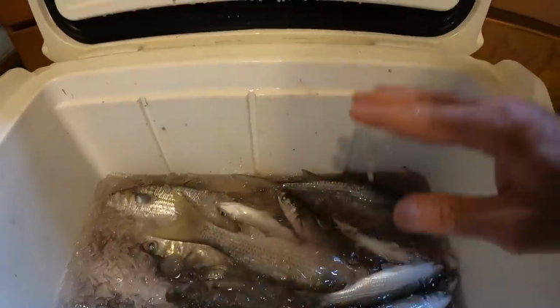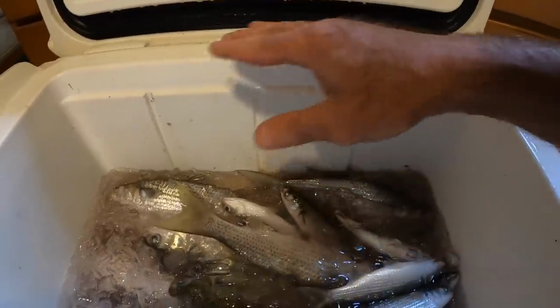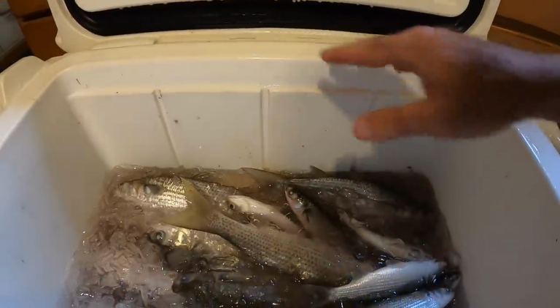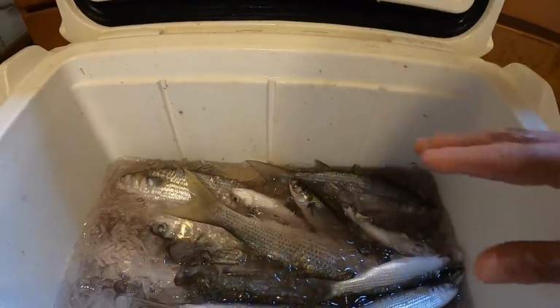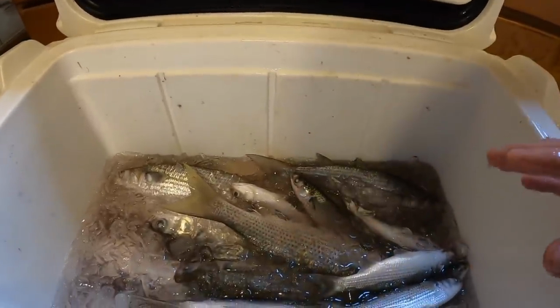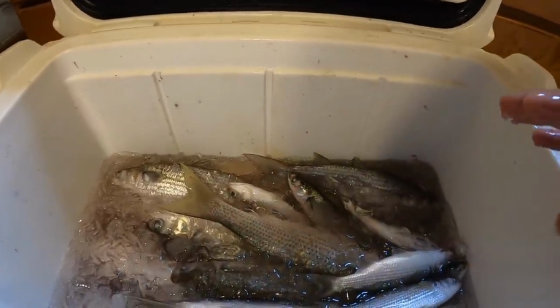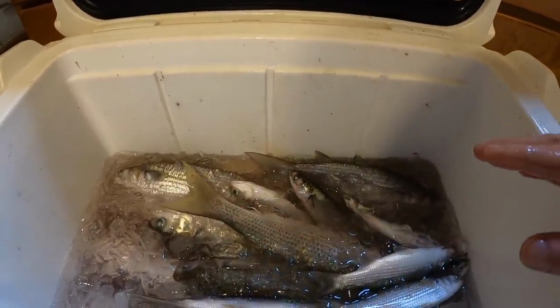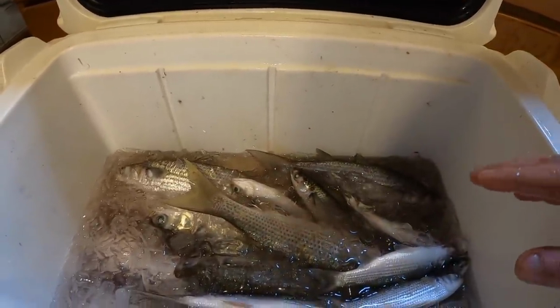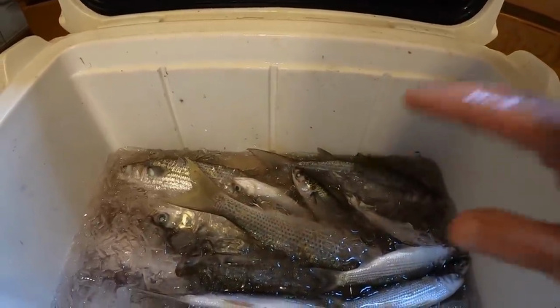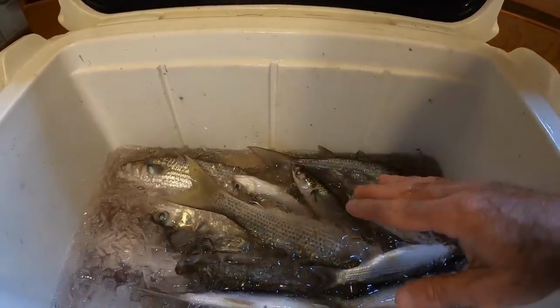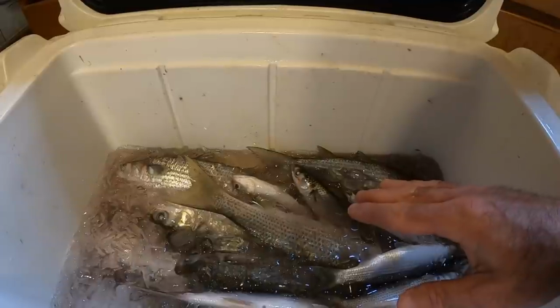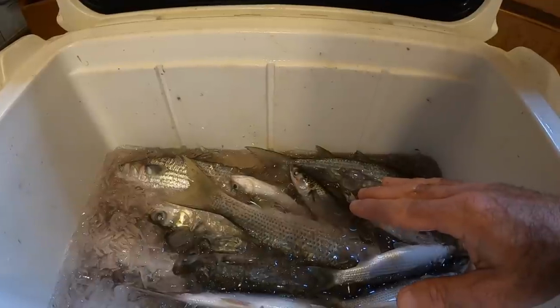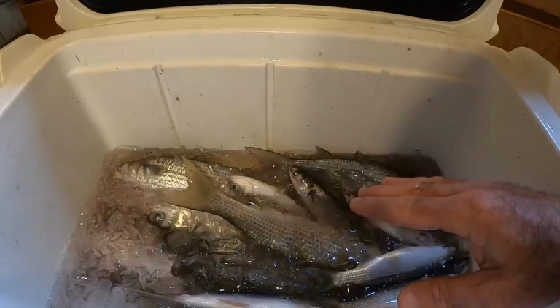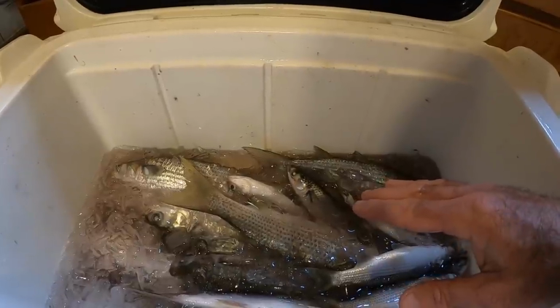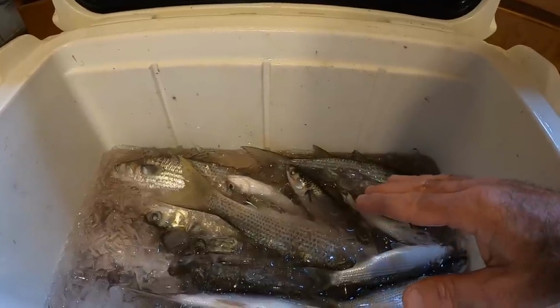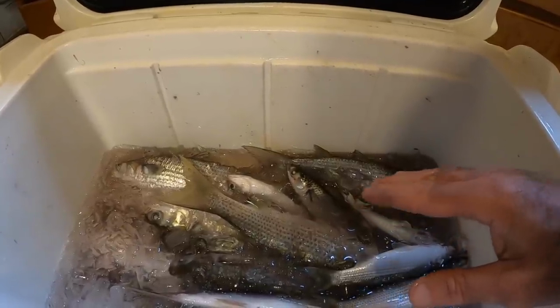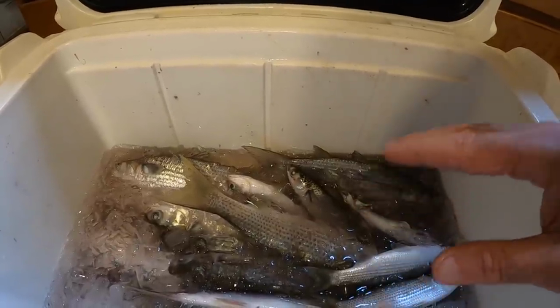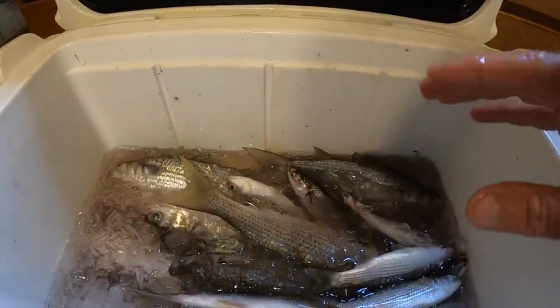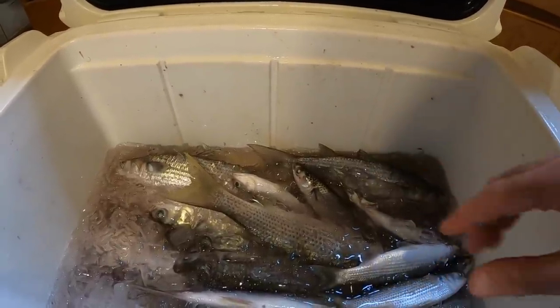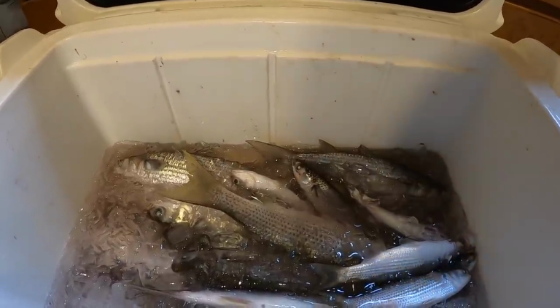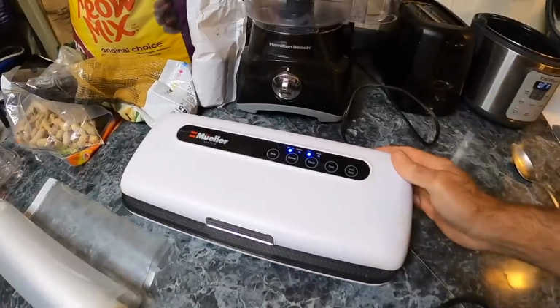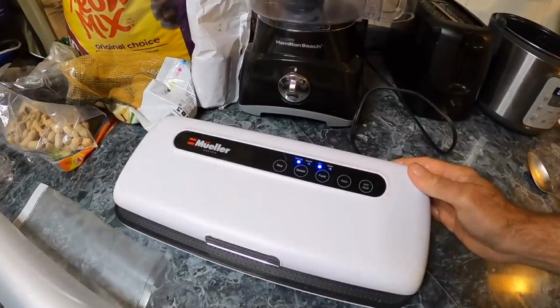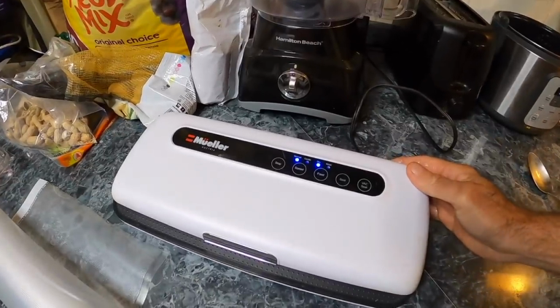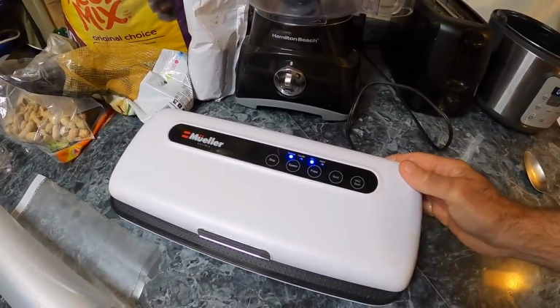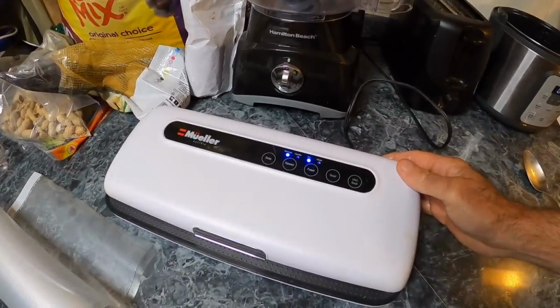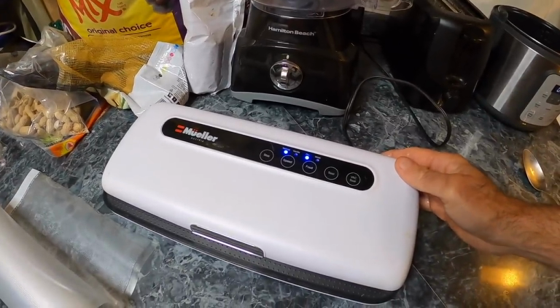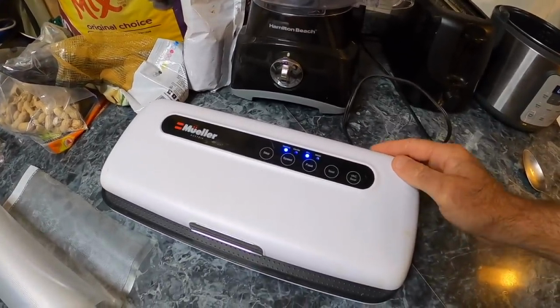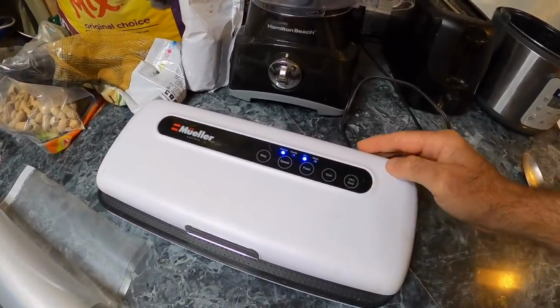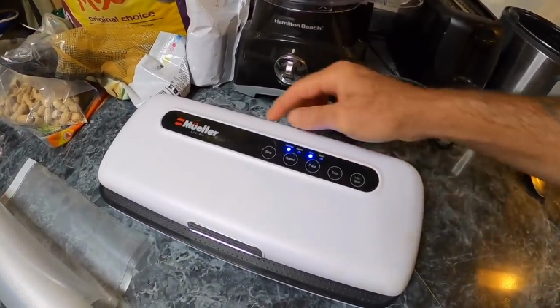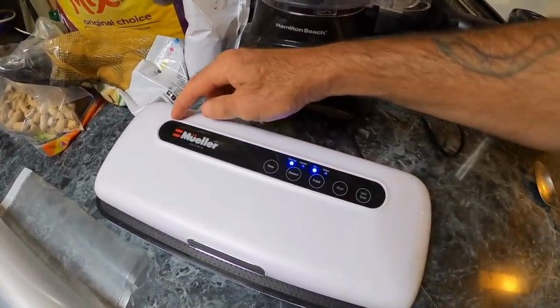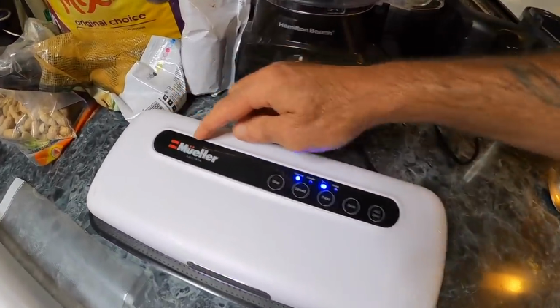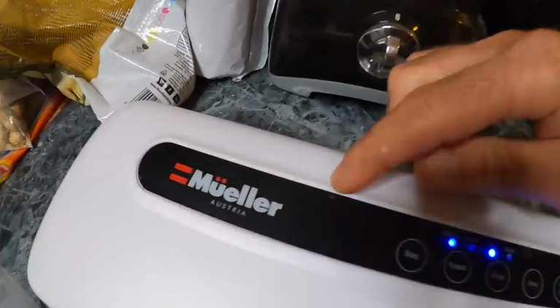This cooler is like a Yeti. When you get back to the house, the freshness is still locked in and you can vacuum pack them. To vacuum pack them, you can get a food saver like this one — this one is a Mueller. It's a good brand. I bought this a good while ago off Amazon.